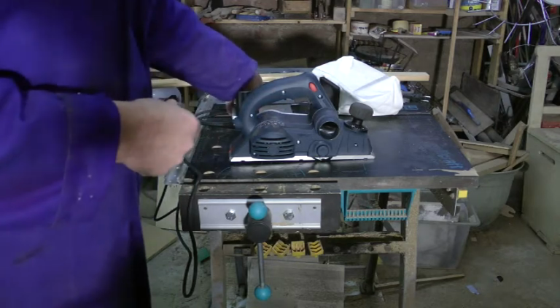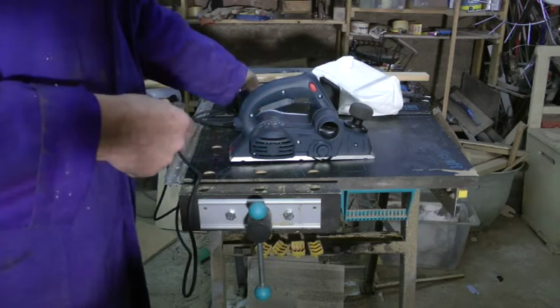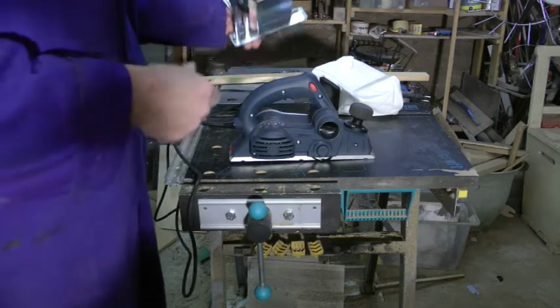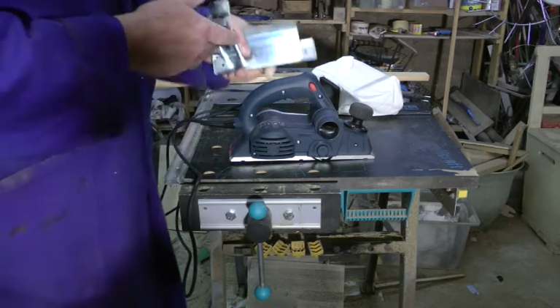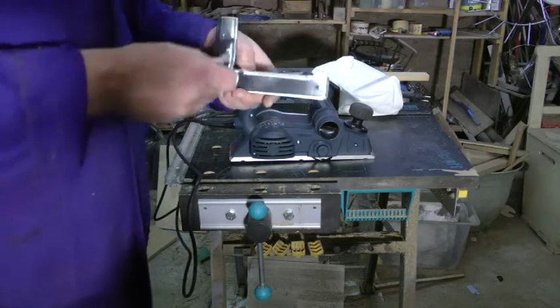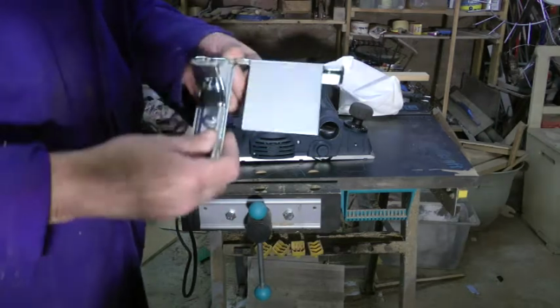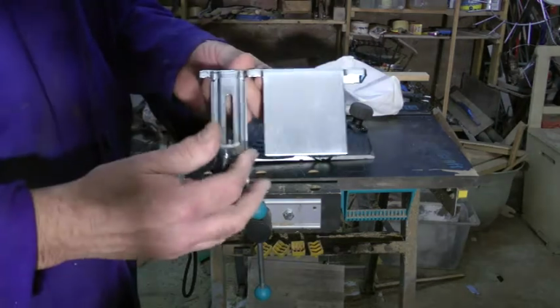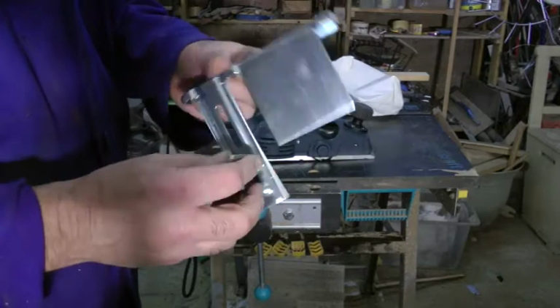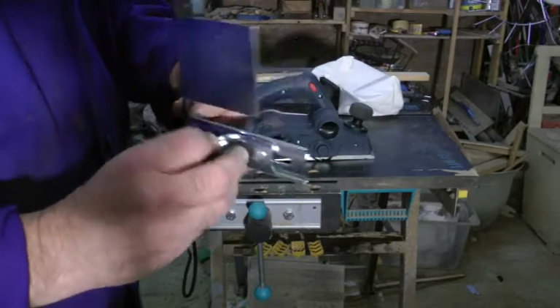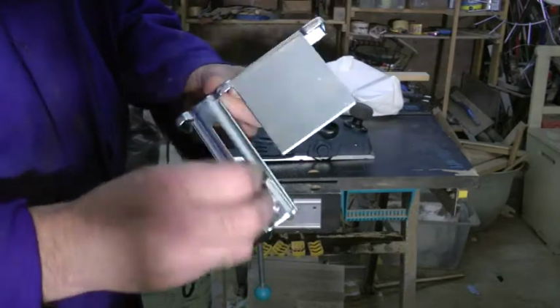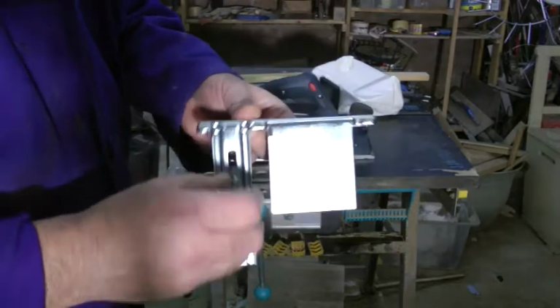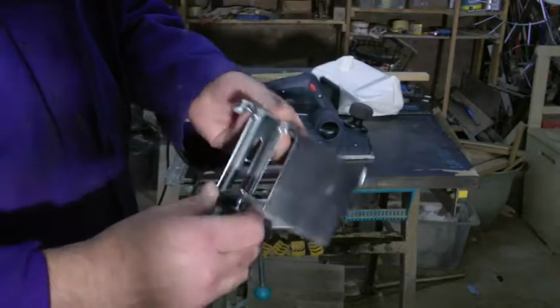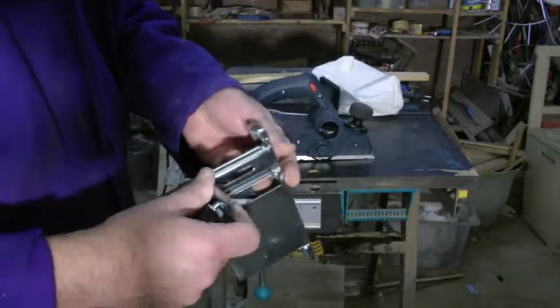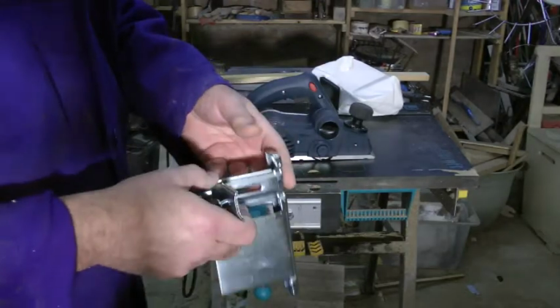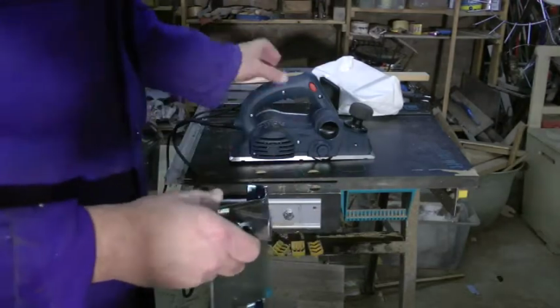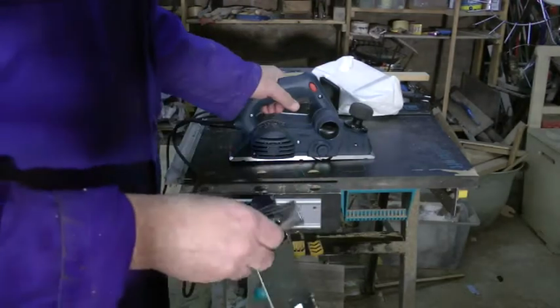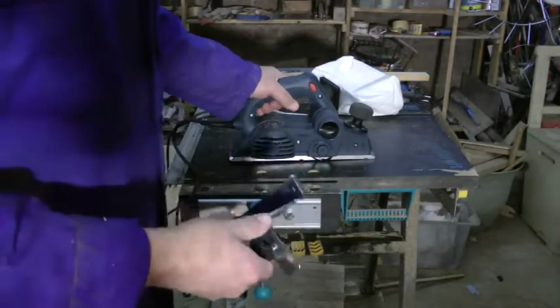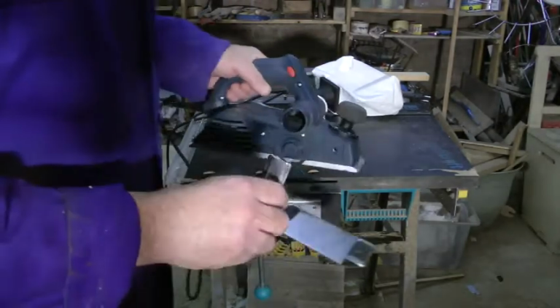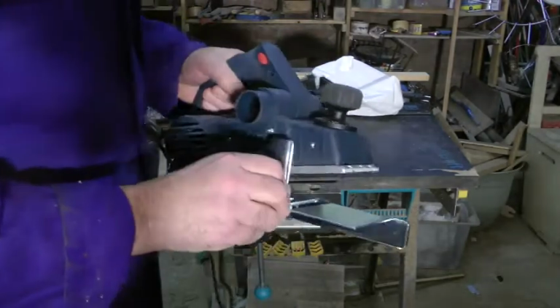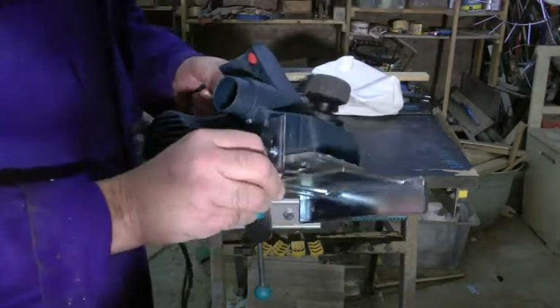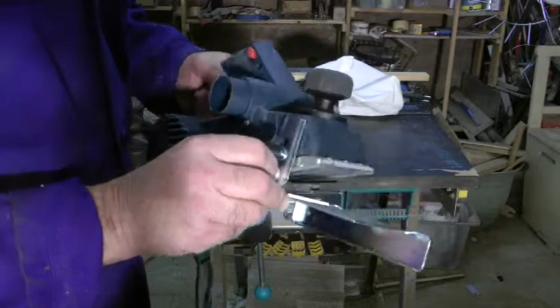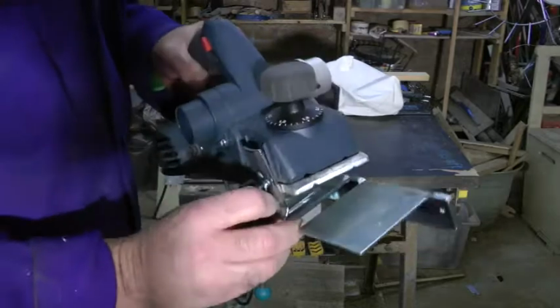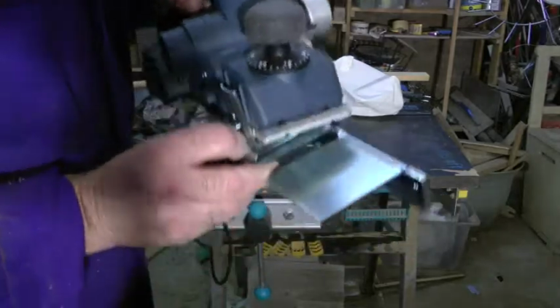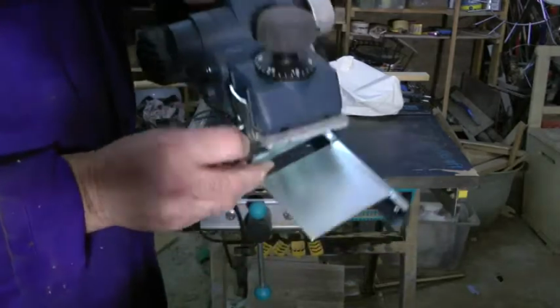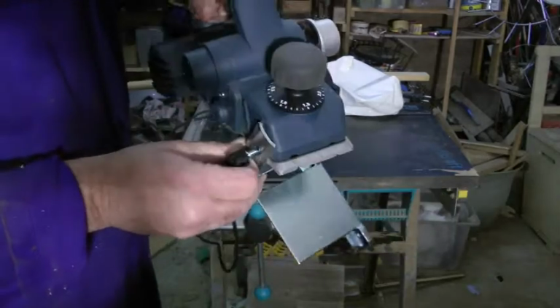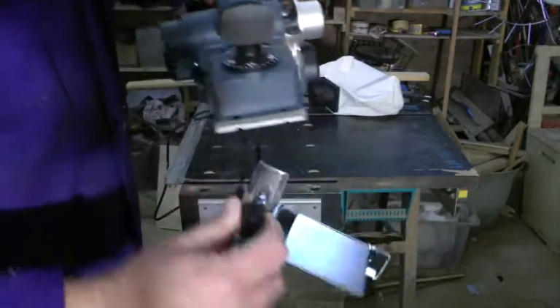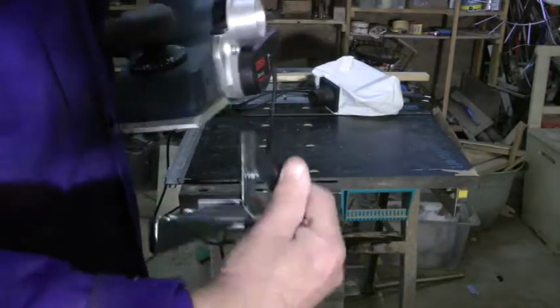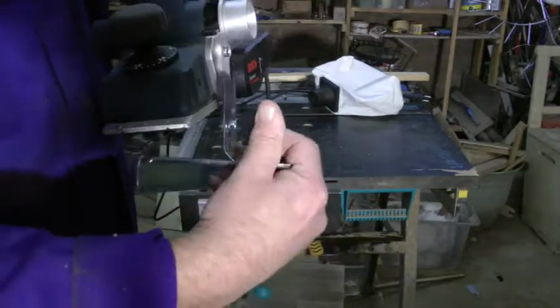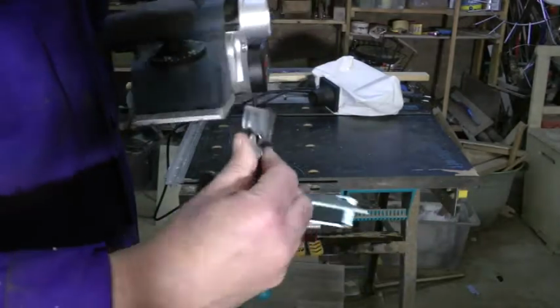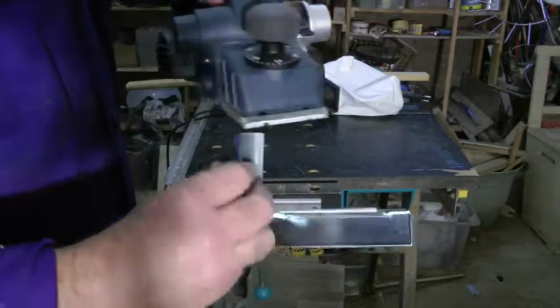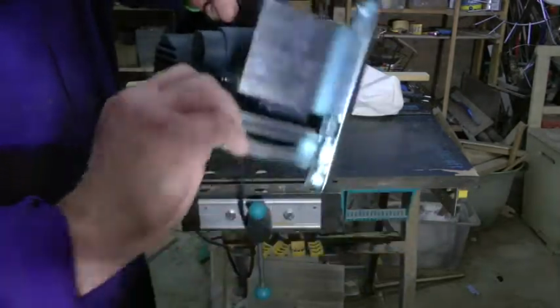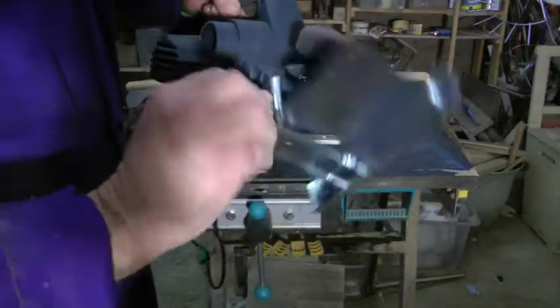With this tool comes this — whatever it is, I'm not quite sure. I've got the bolts on there, but I can't quite see what good it's going to do.